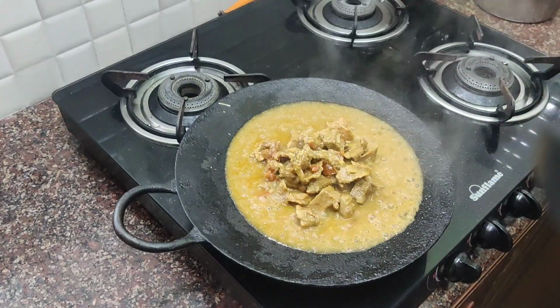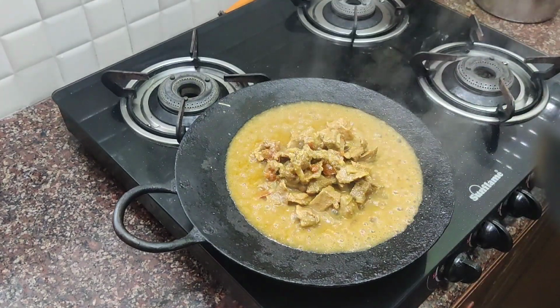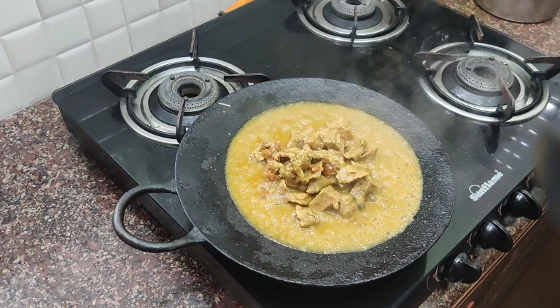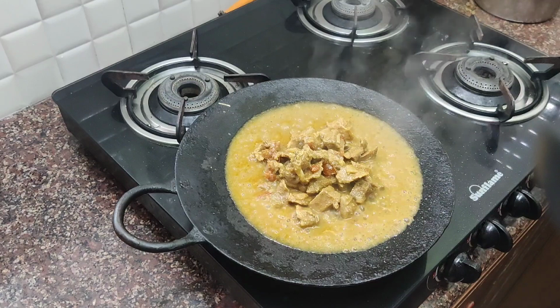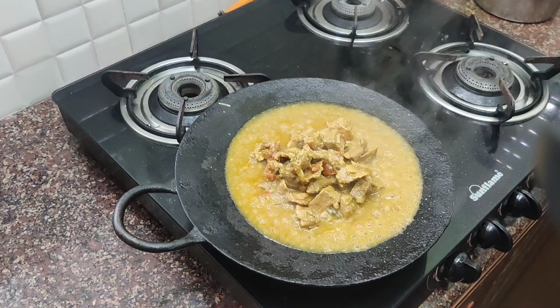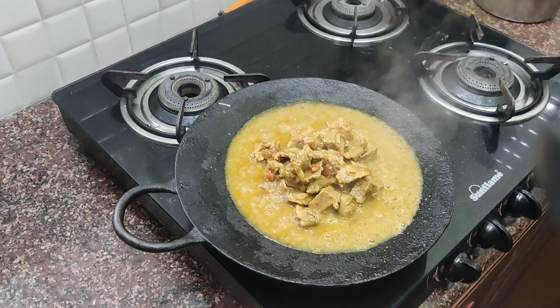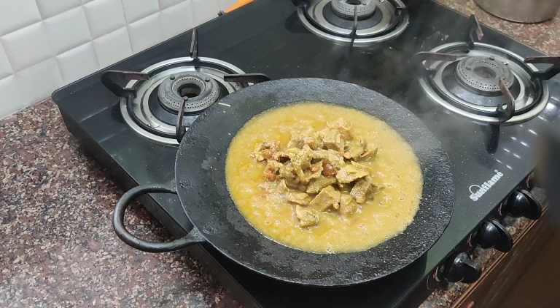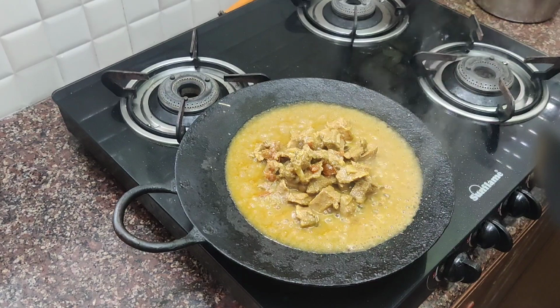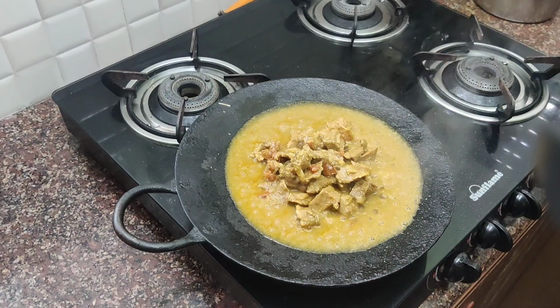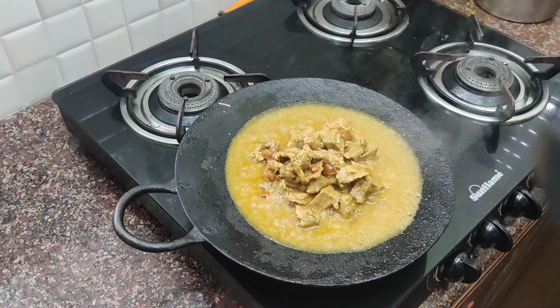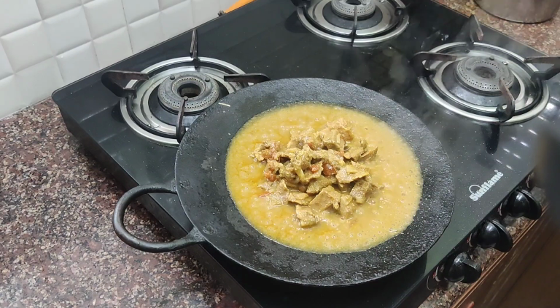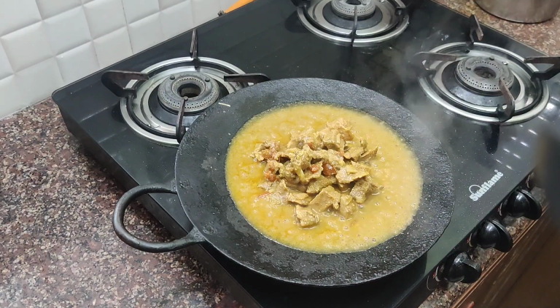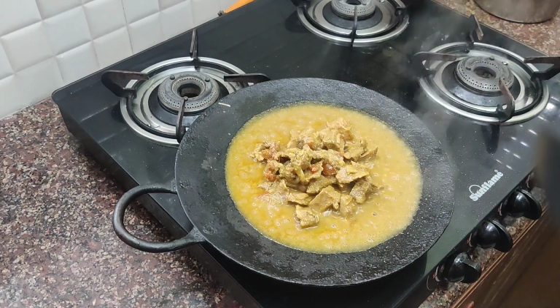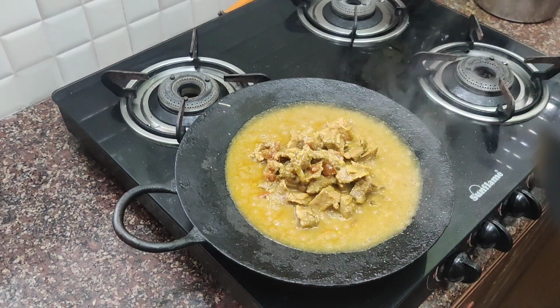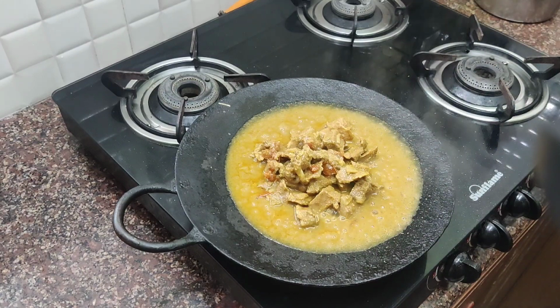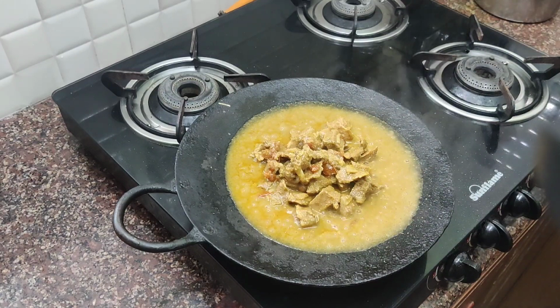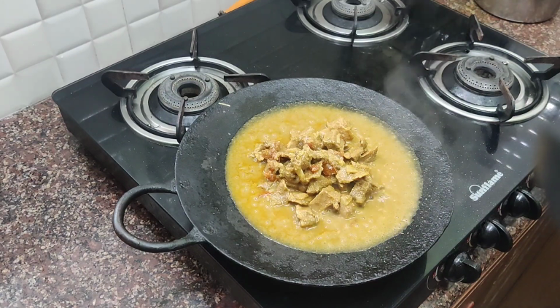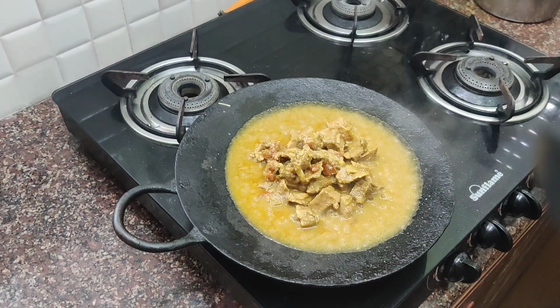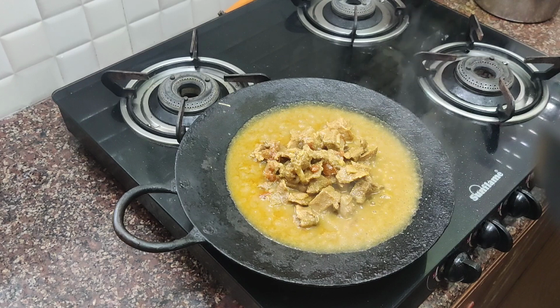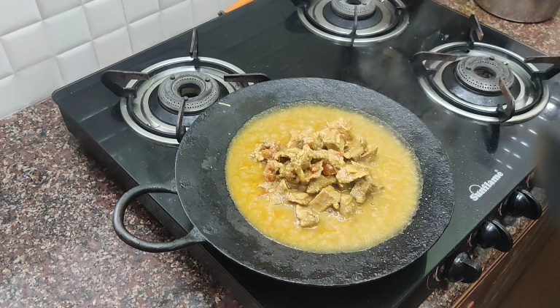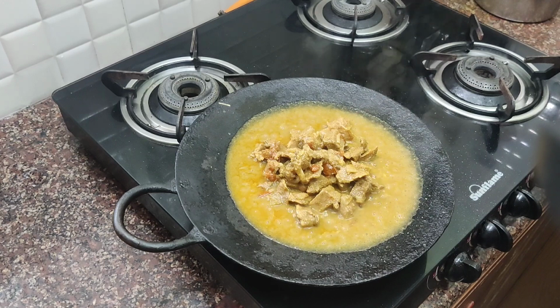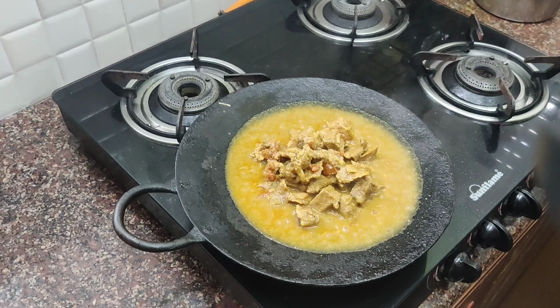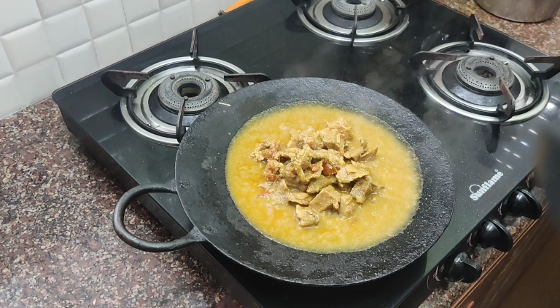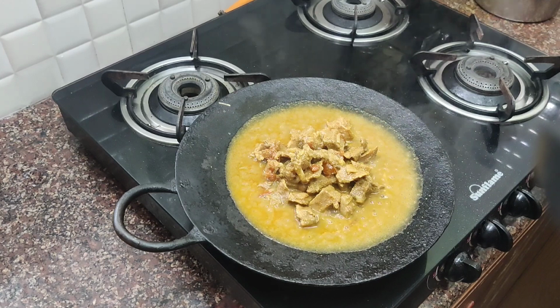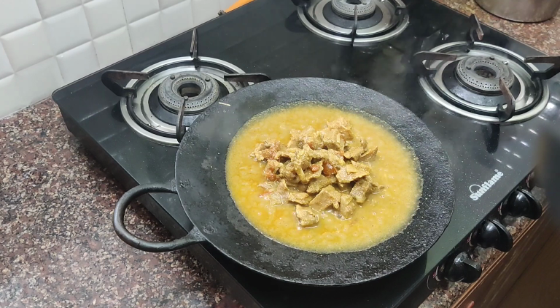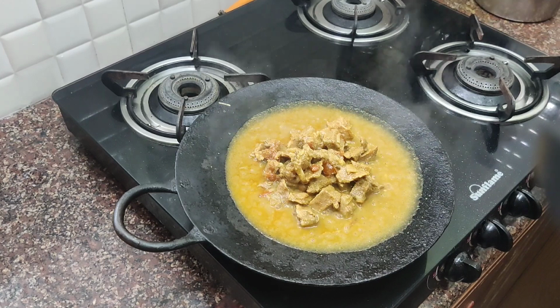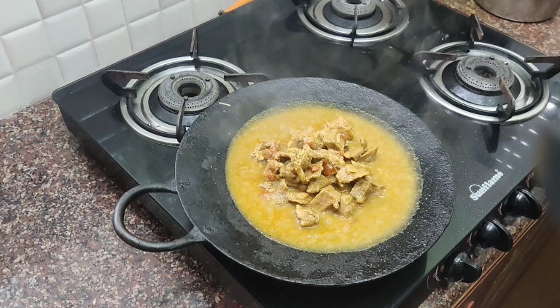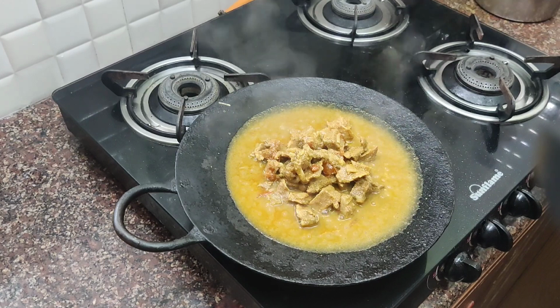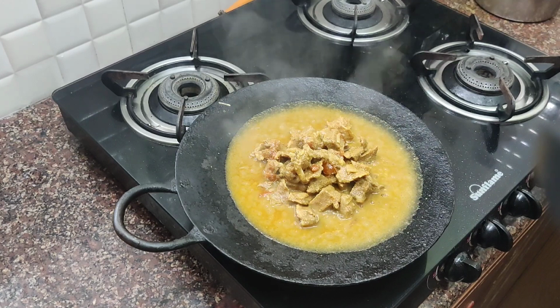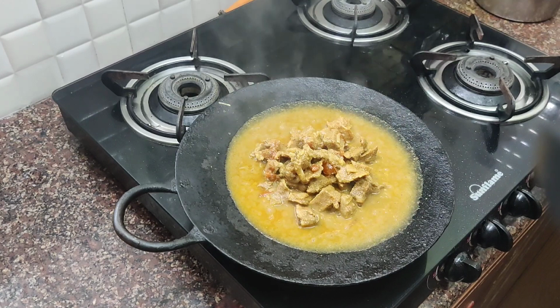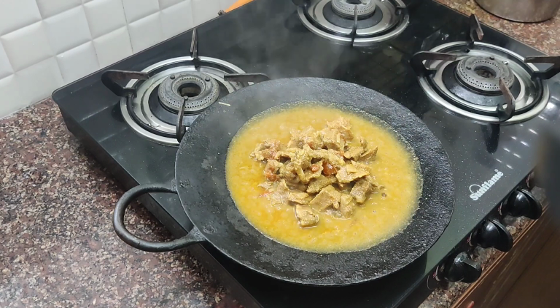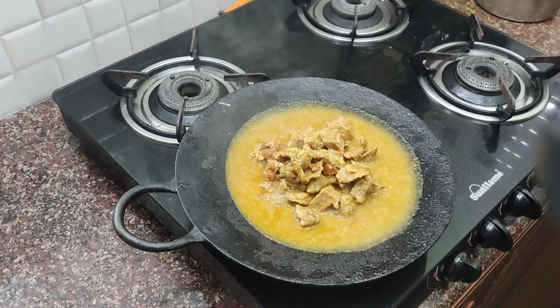I am going to make the beef gravy. I am not trying to do a full cook video, I am going to tell you about this. Put oil in a cooker pan.